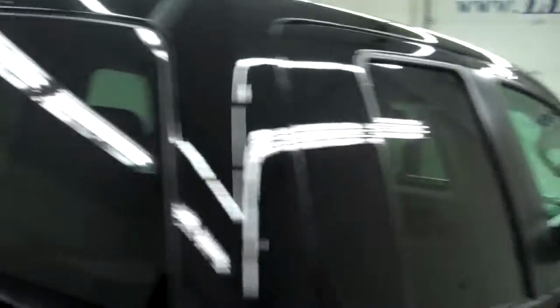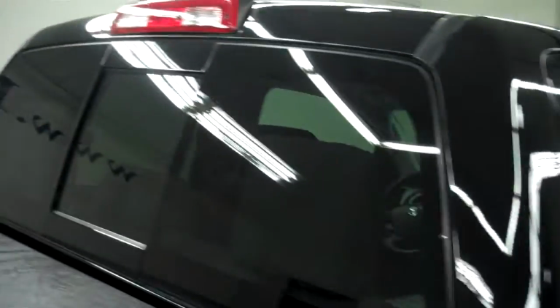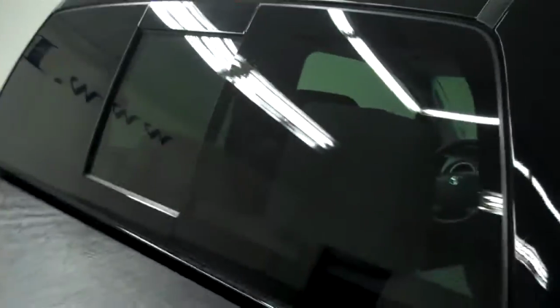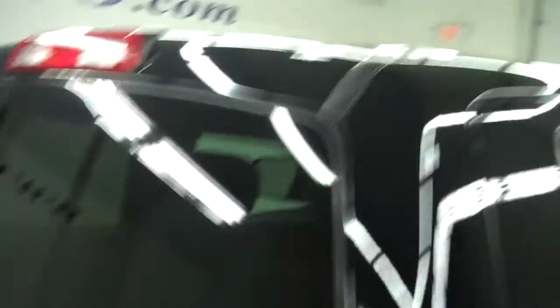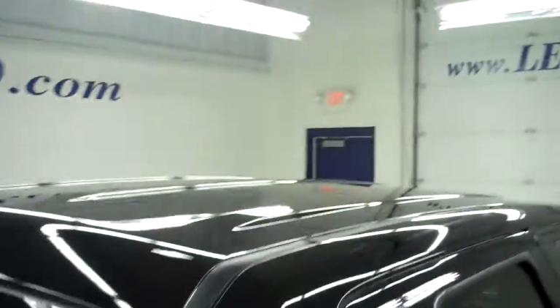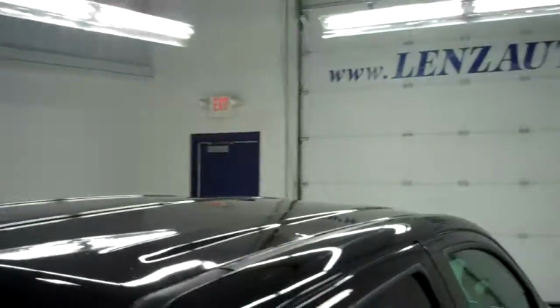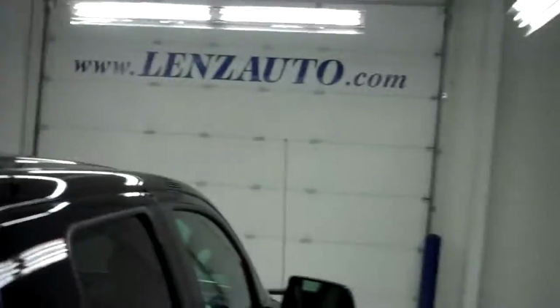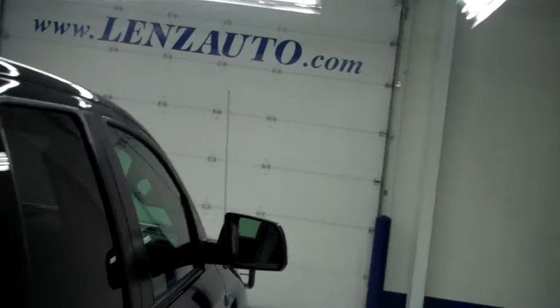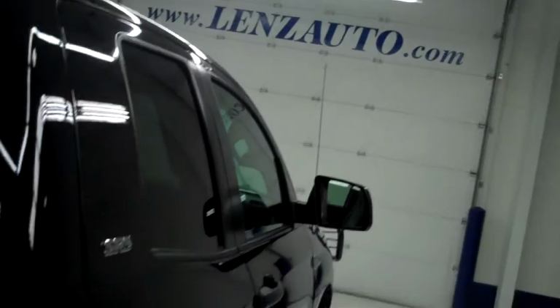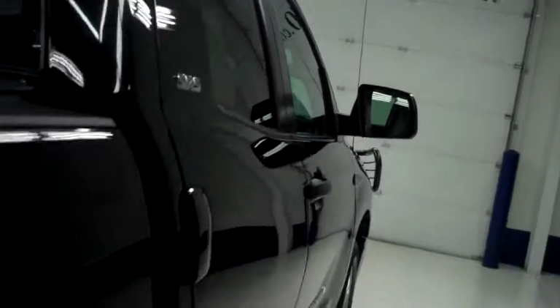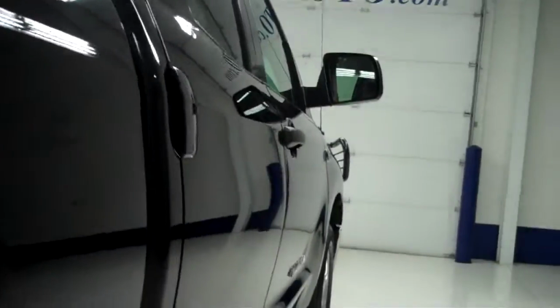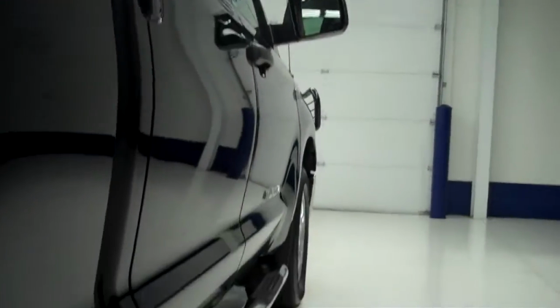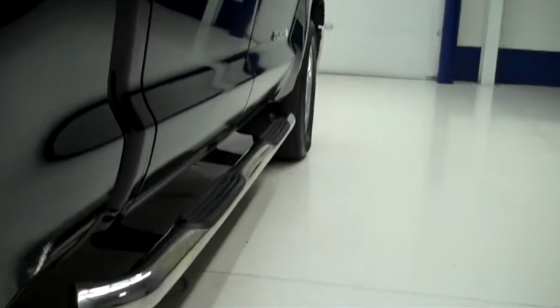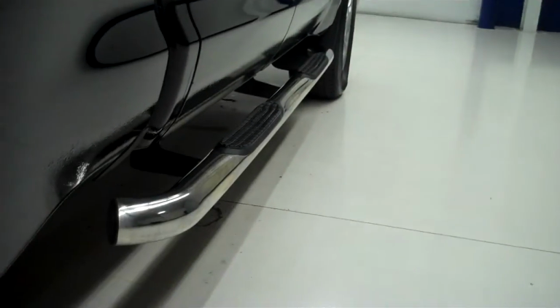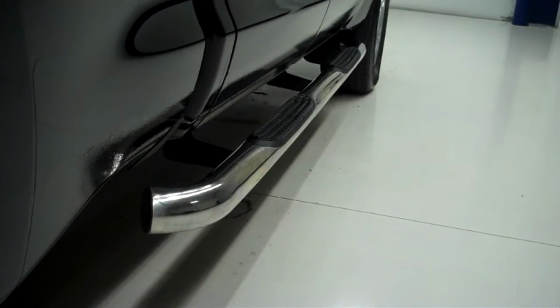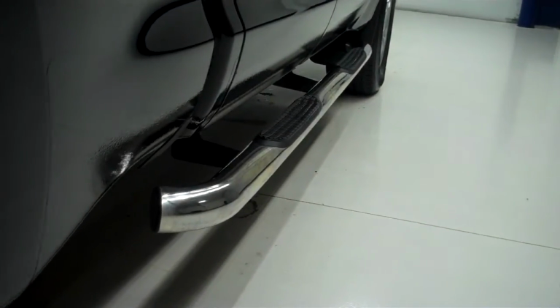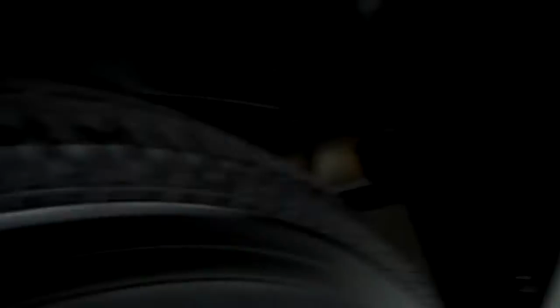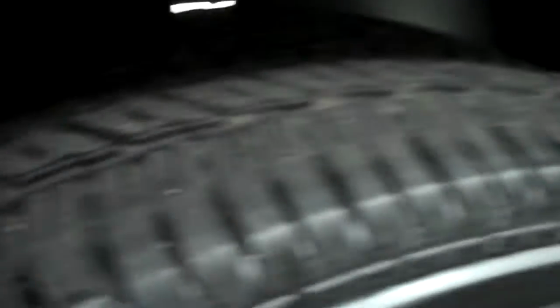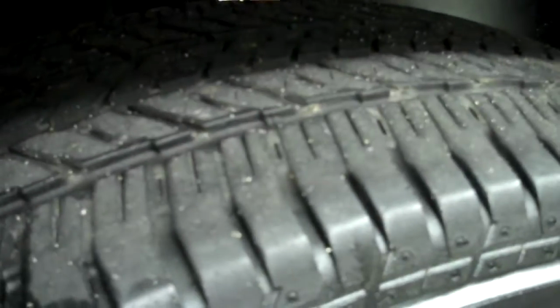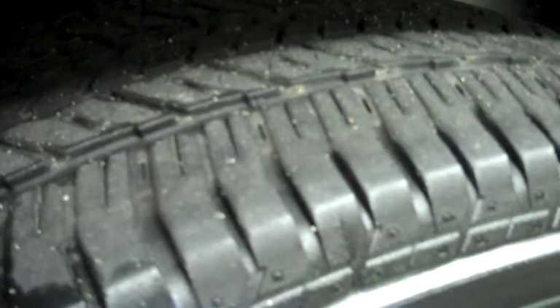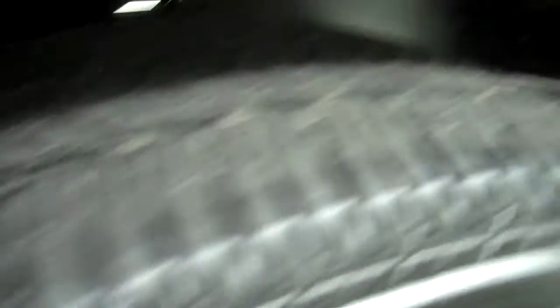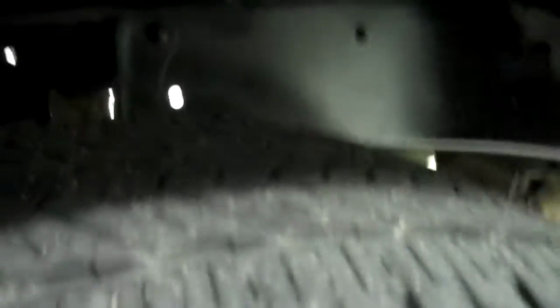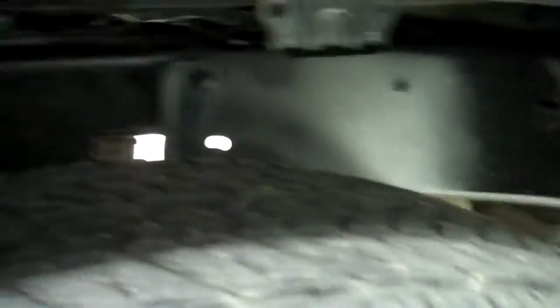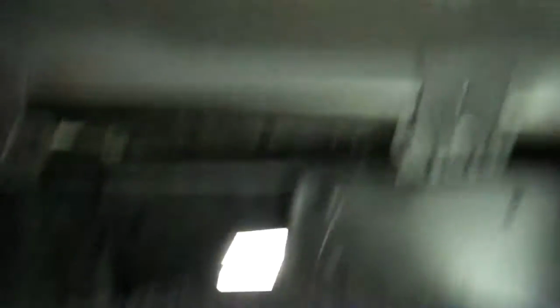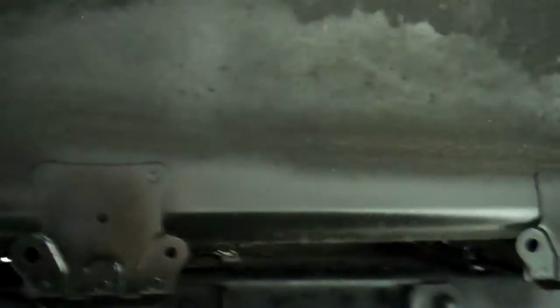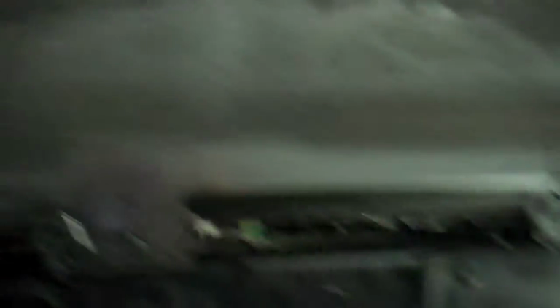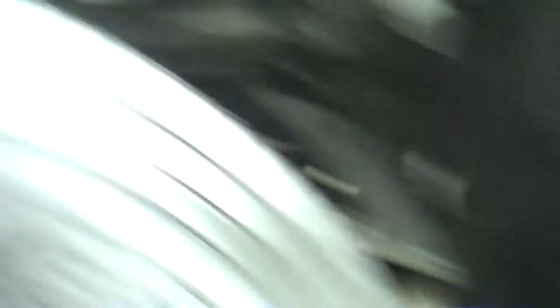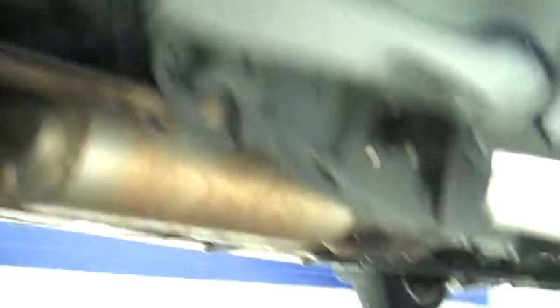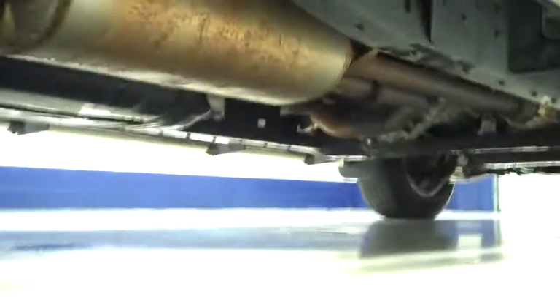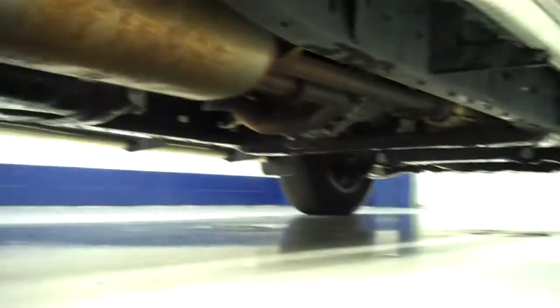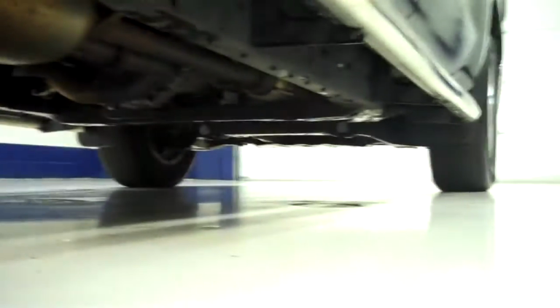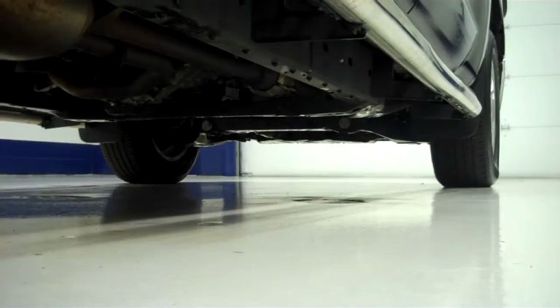Rear windows are tinted. Body is in great shape with factory style side step bars. Rear tires are in okay condition as well, very clean frame, great looking wheel well and underbody.